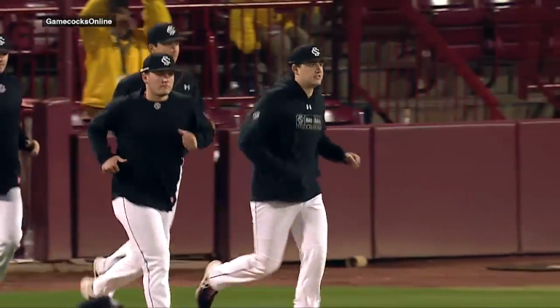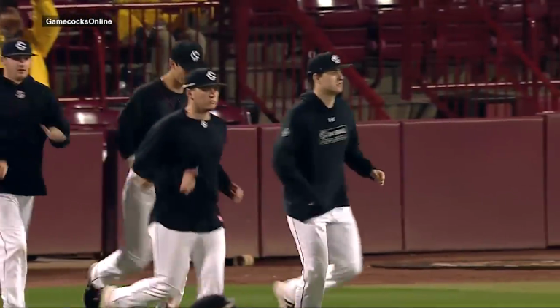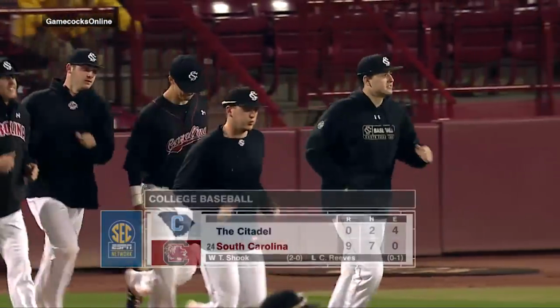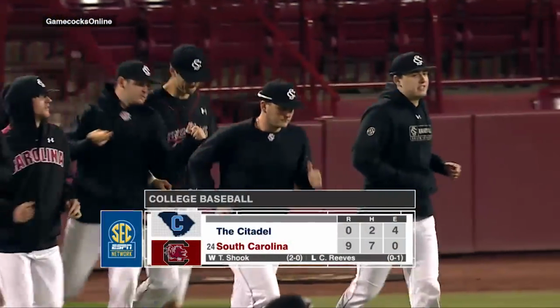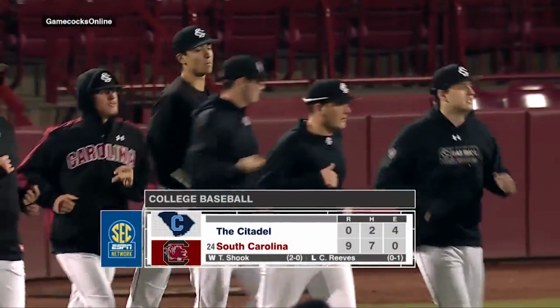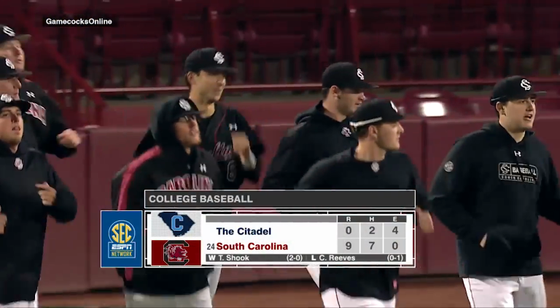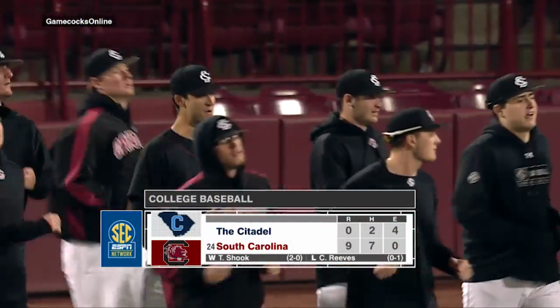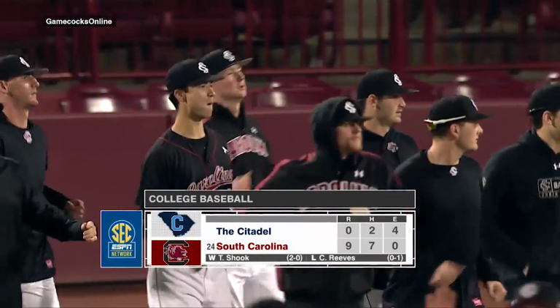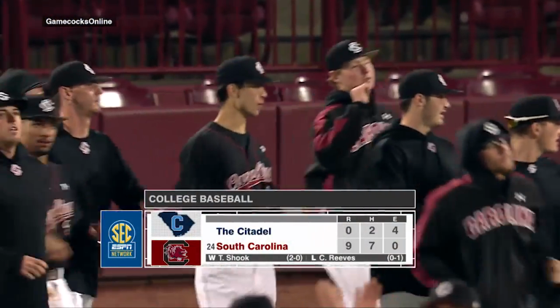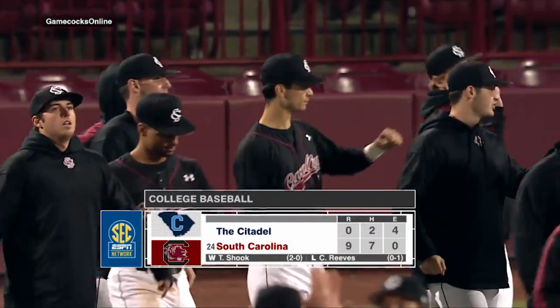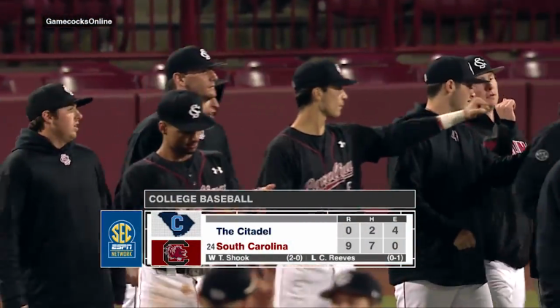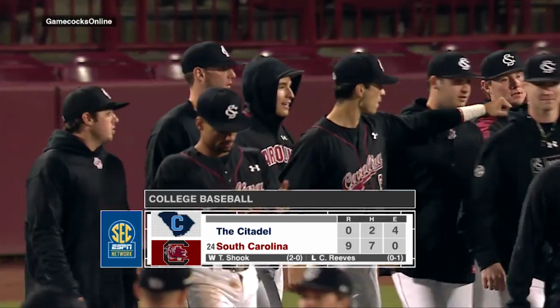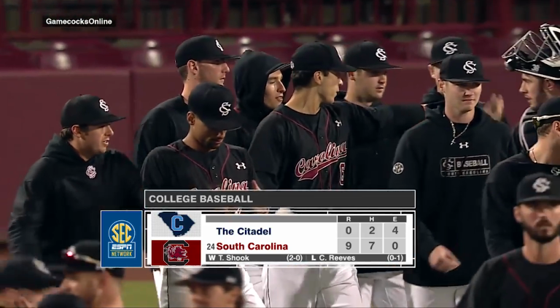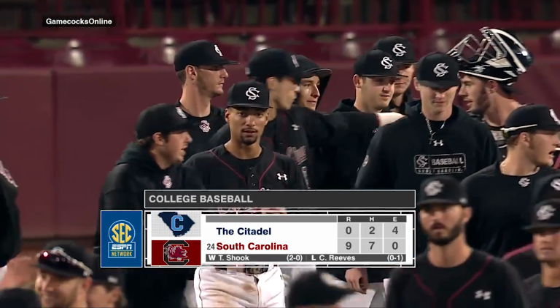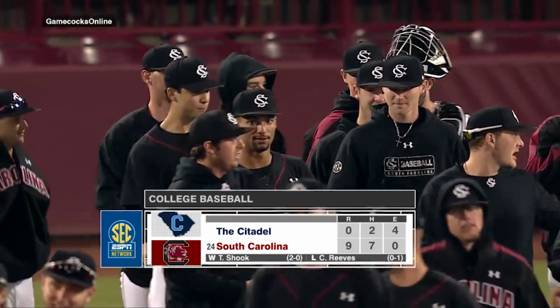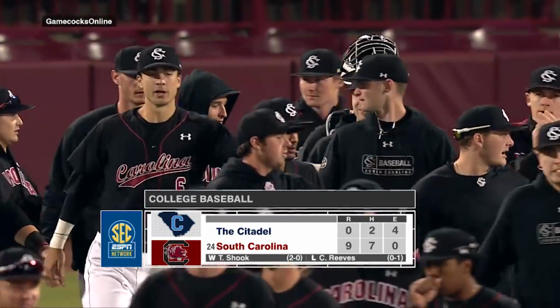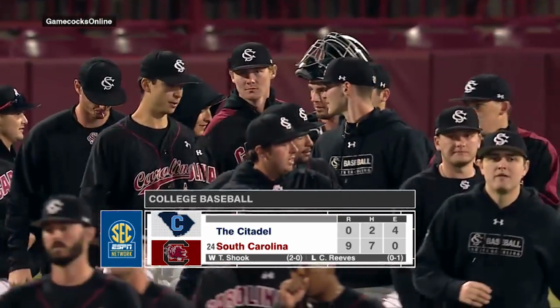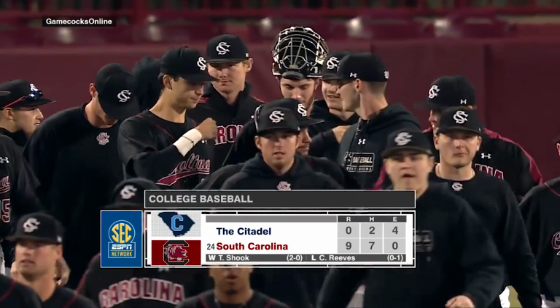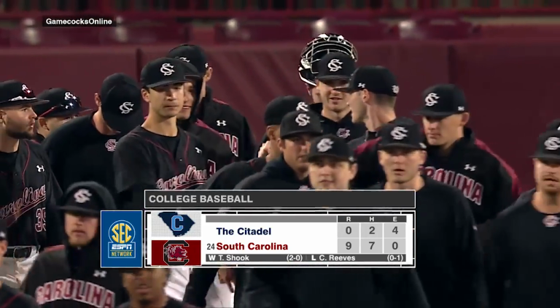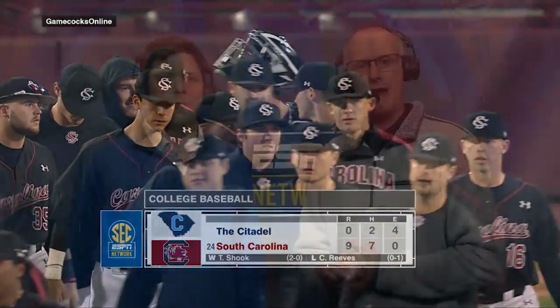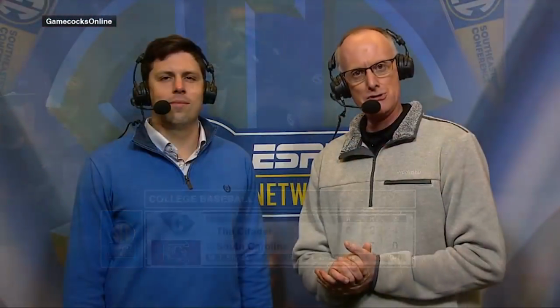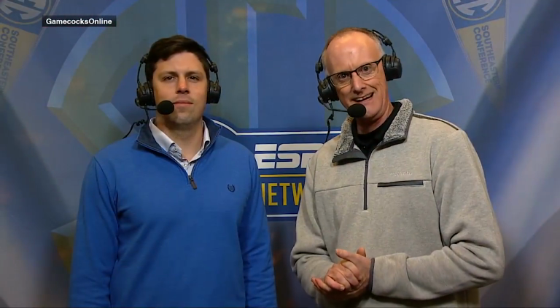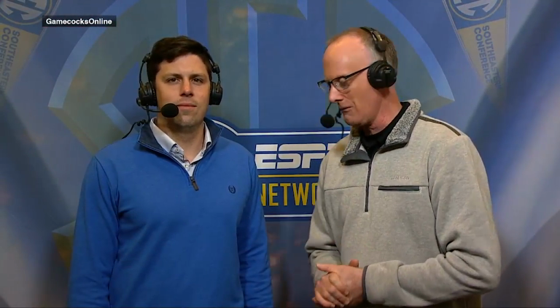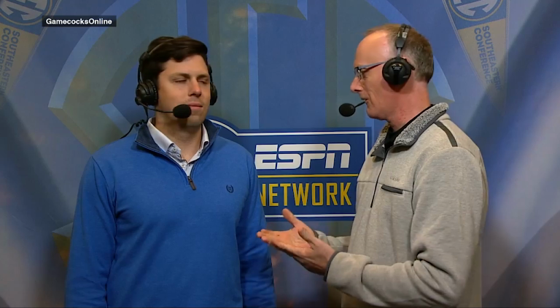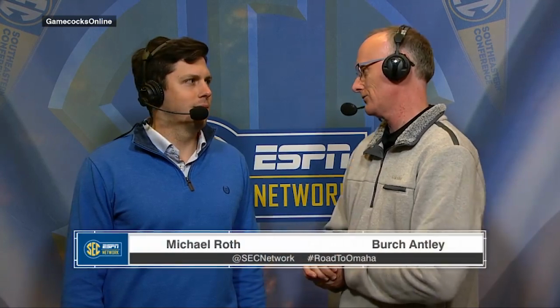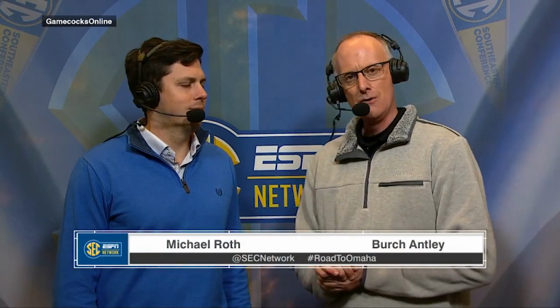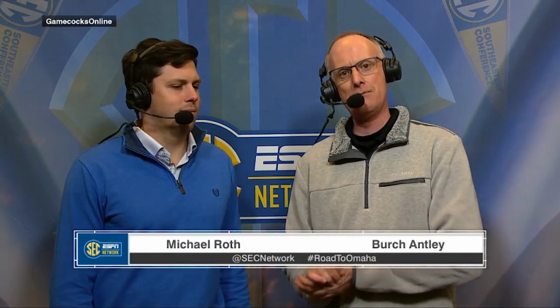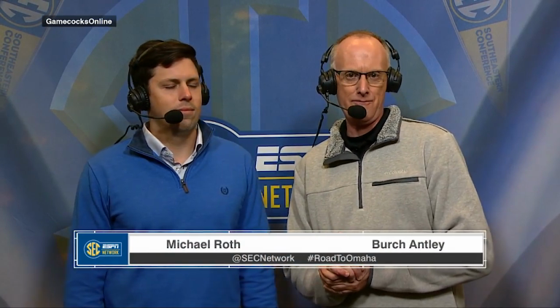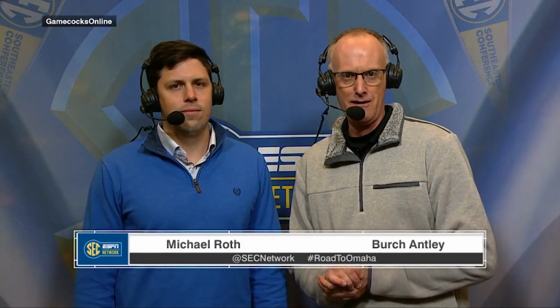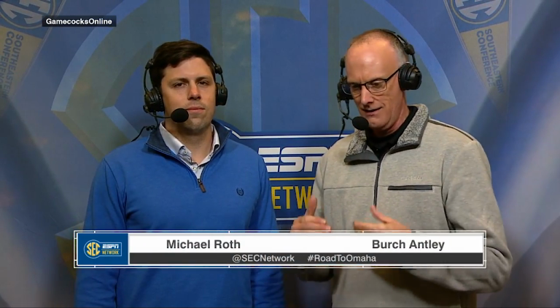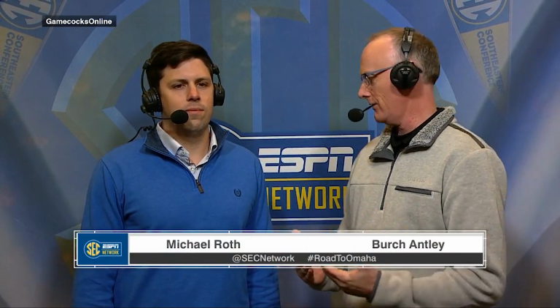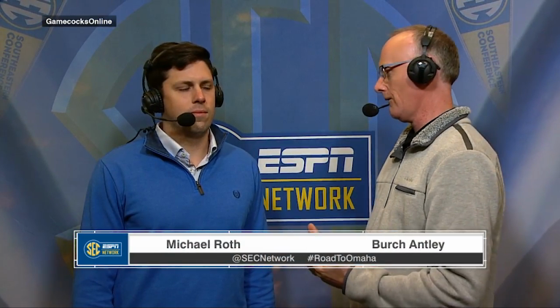The South Carolina Gamecocks get their 10th win of the season as they blank the Citadel 9-0 here at Founders Park in Columbia. Hello everybody, I am Burch Antley along with Michael Roth as we recap this game for you here from Founders Park.